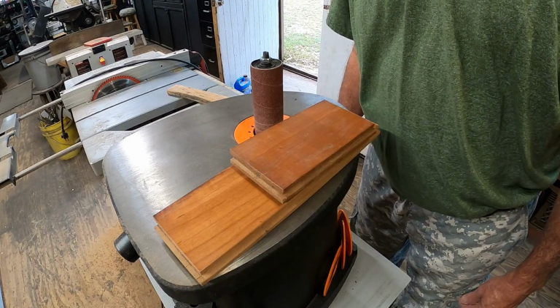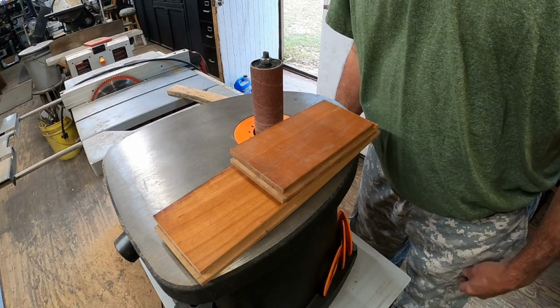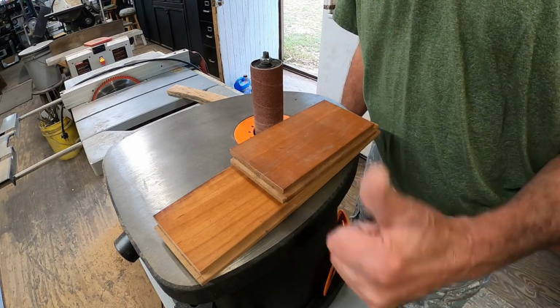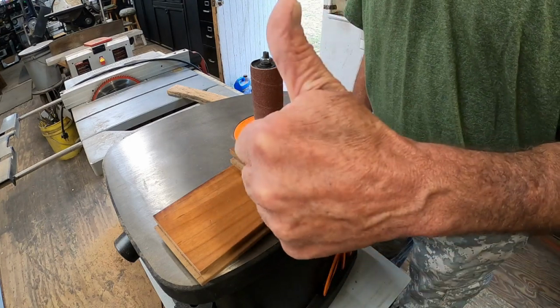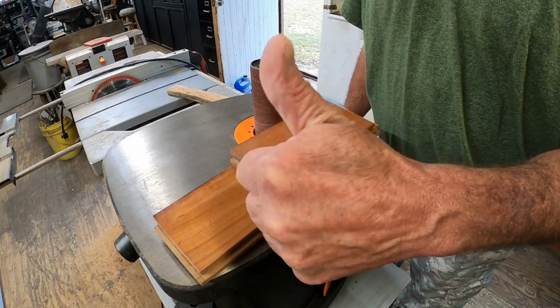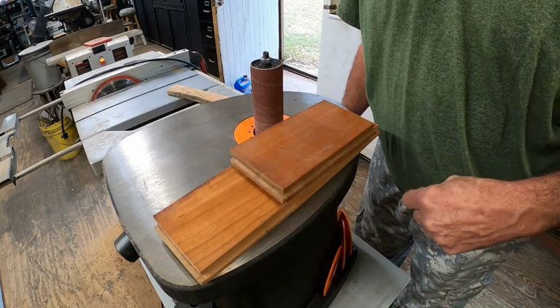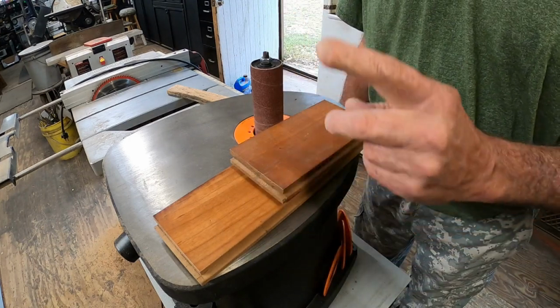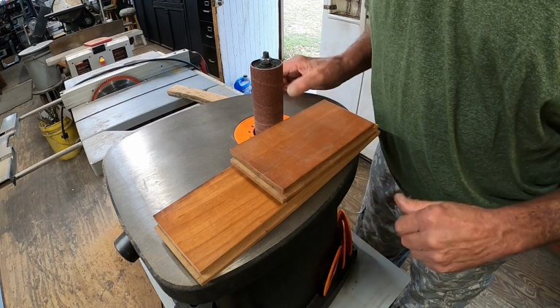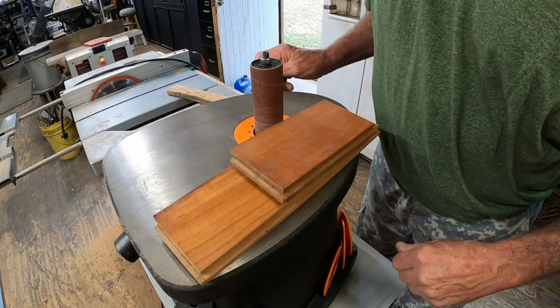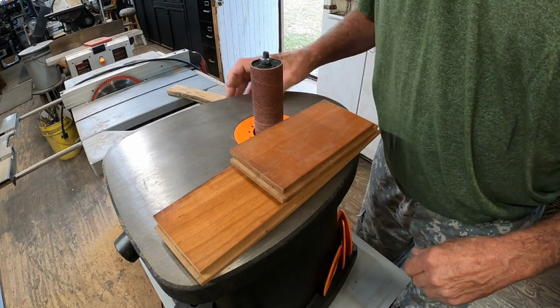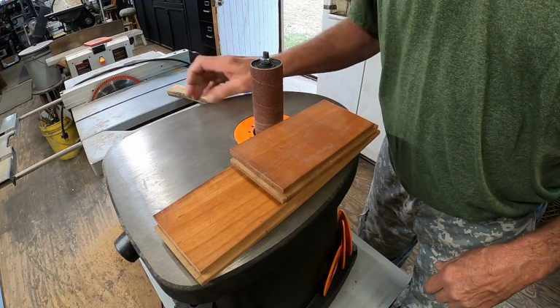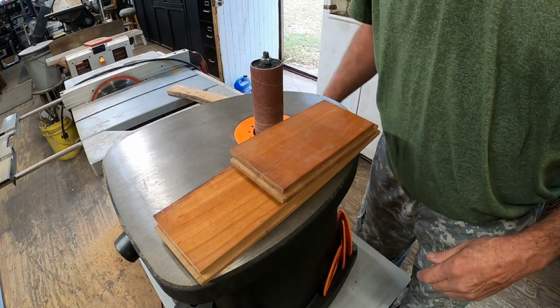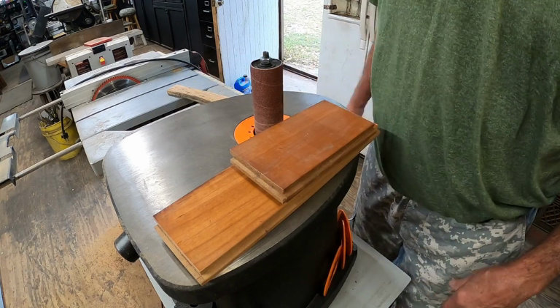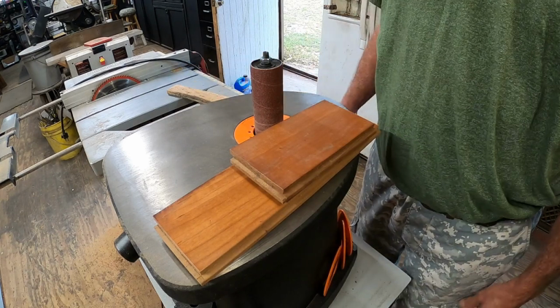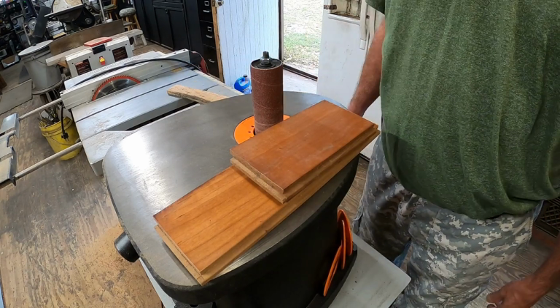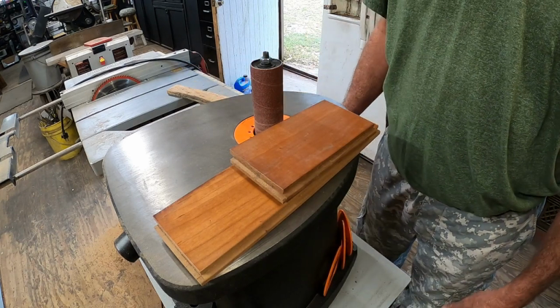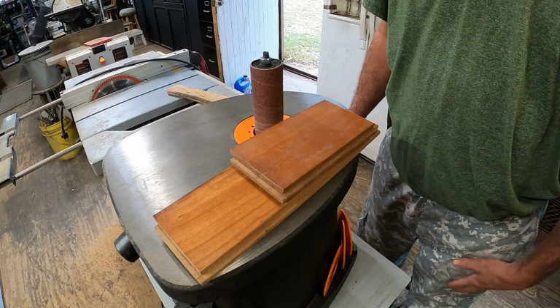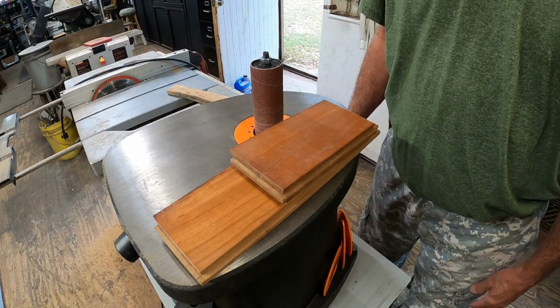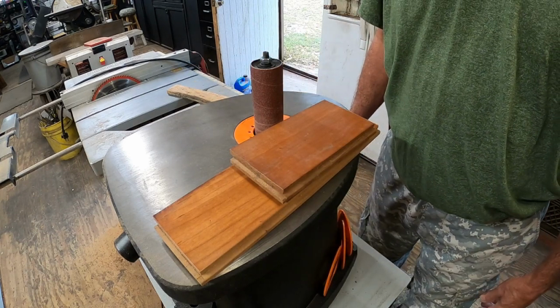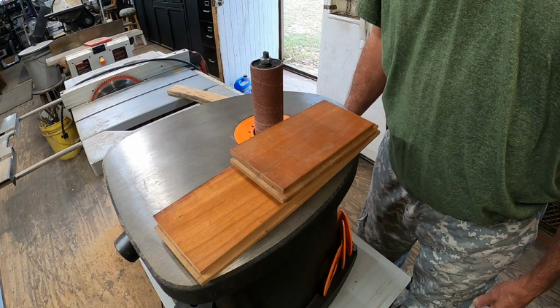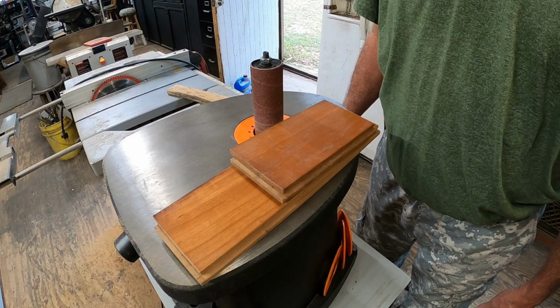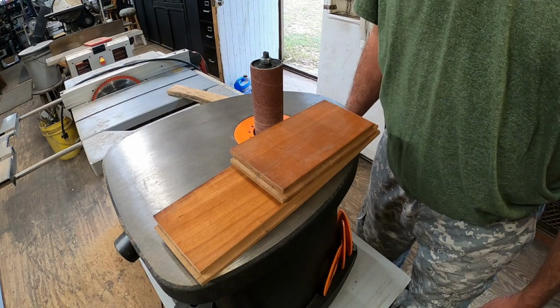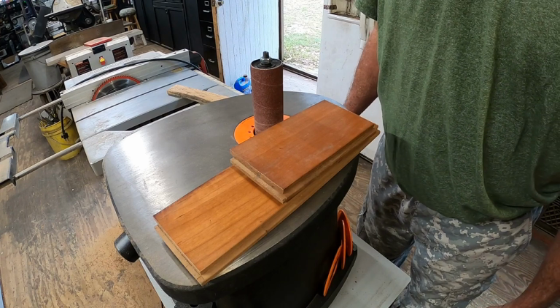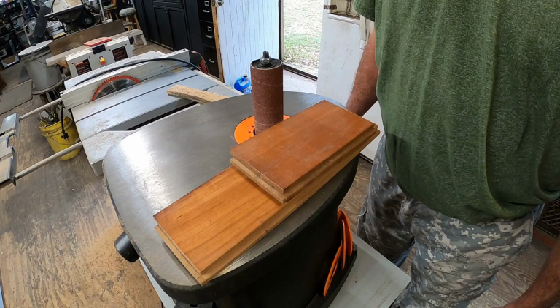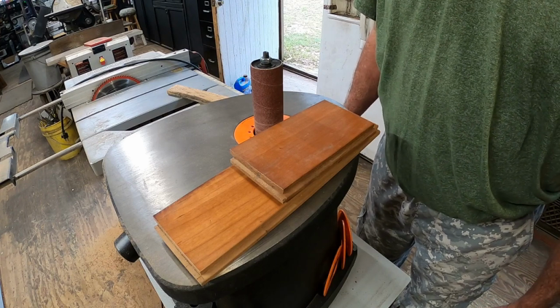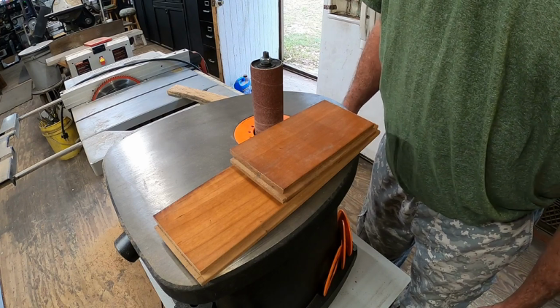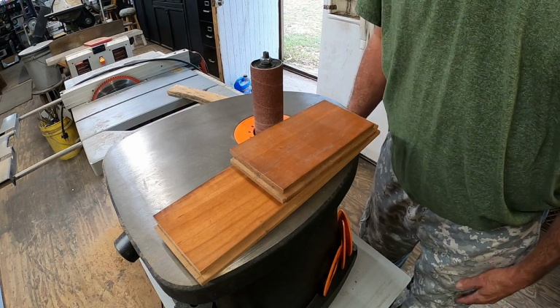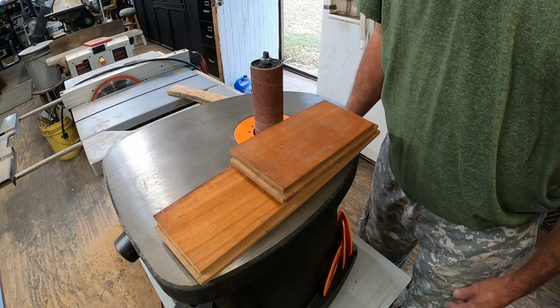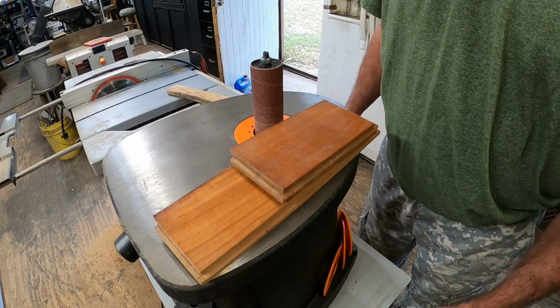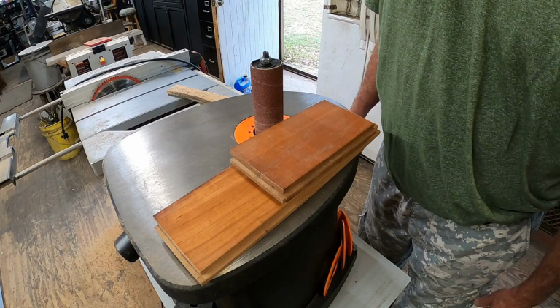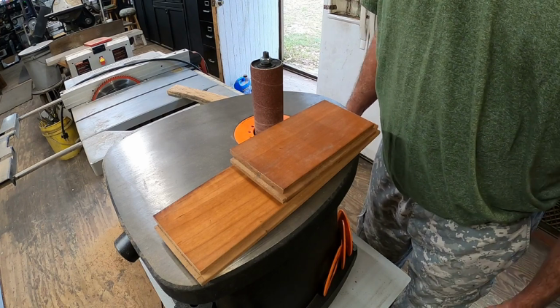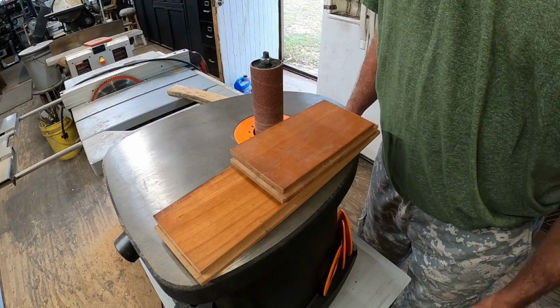Gonna work! Thank you for that idea, Brad. Hope that answered your questions, and thank y'all very much for watching. Thank you for your support and I'll see you shortly.